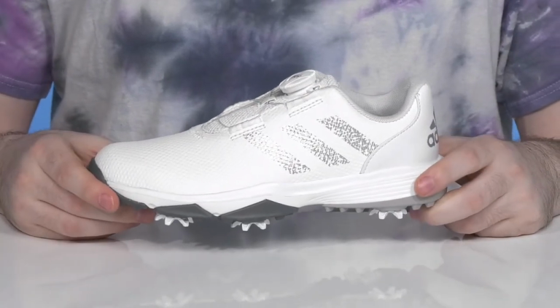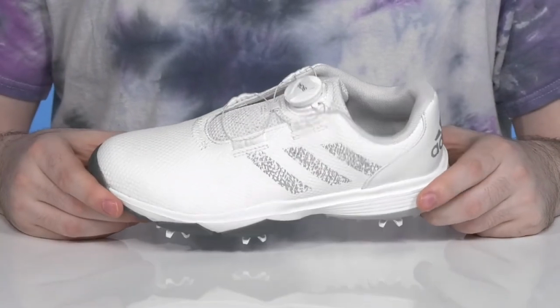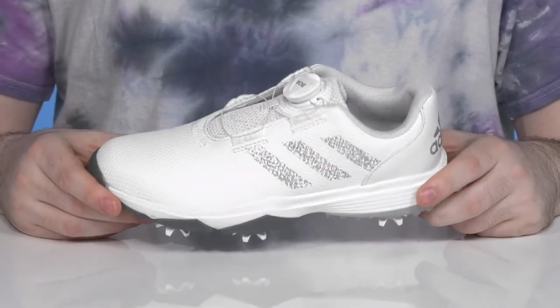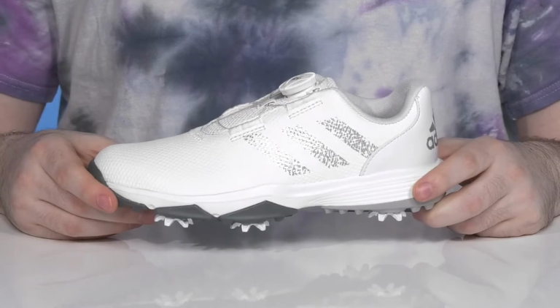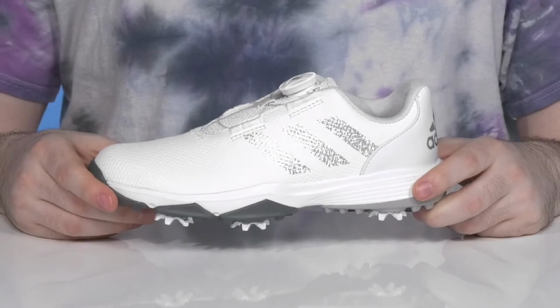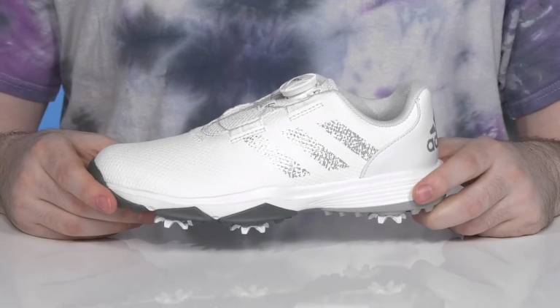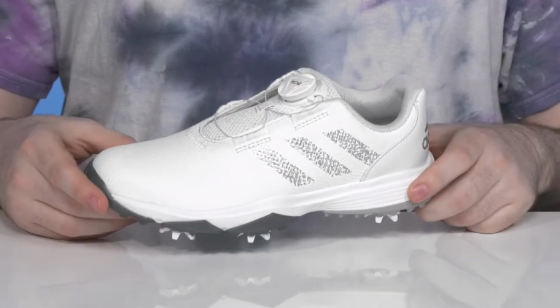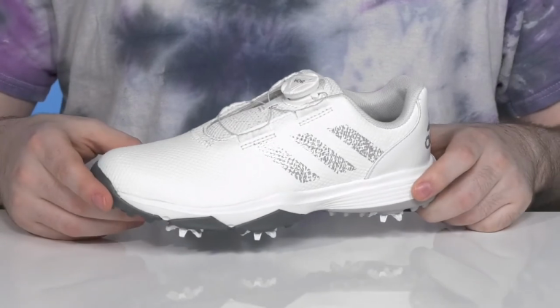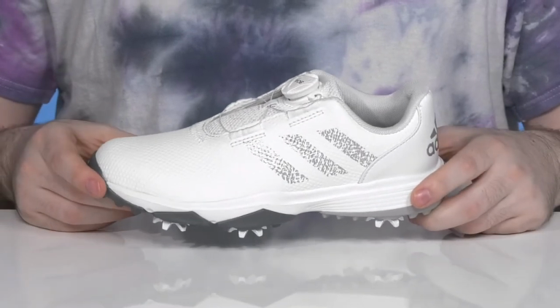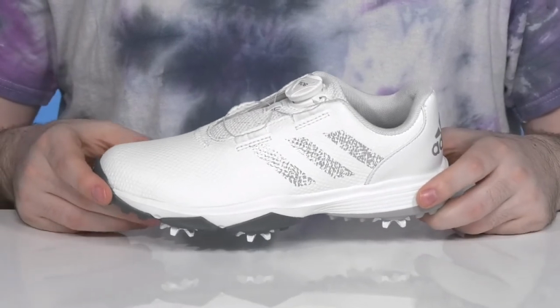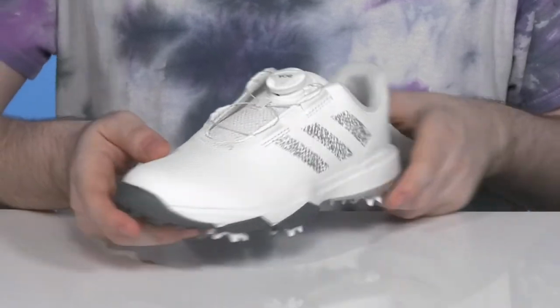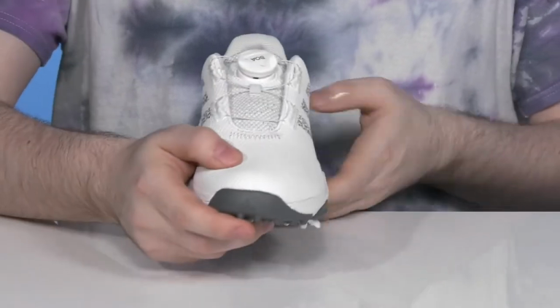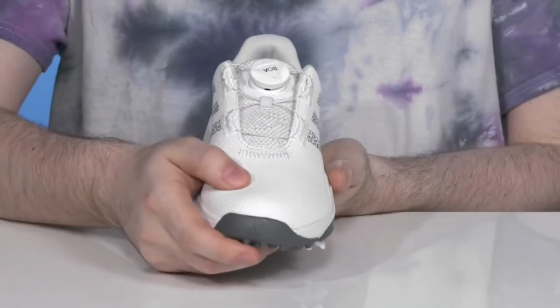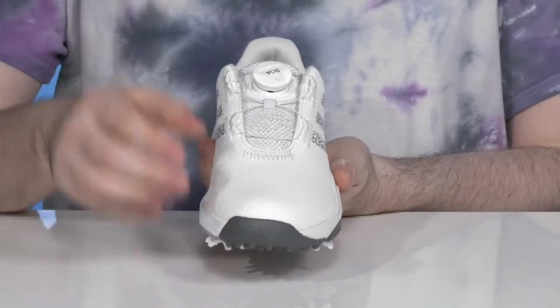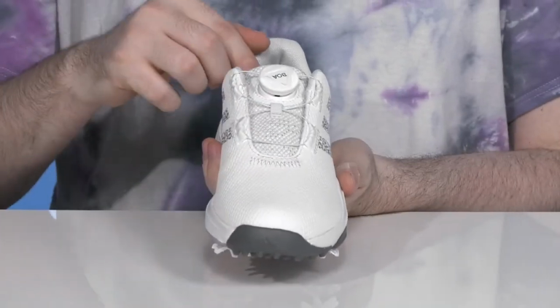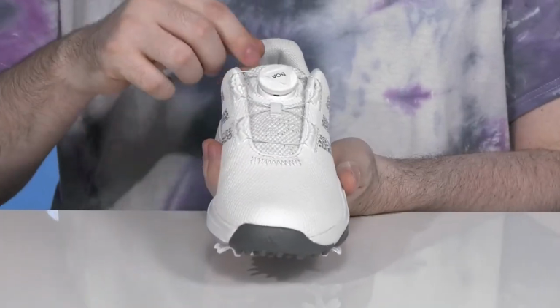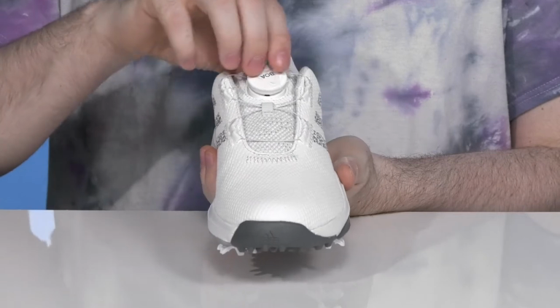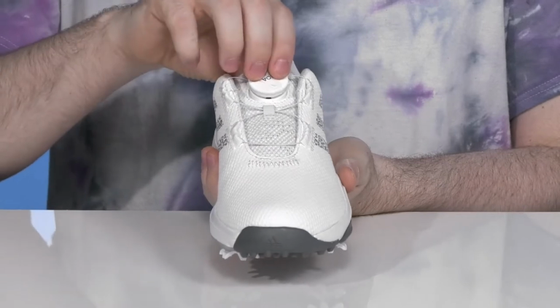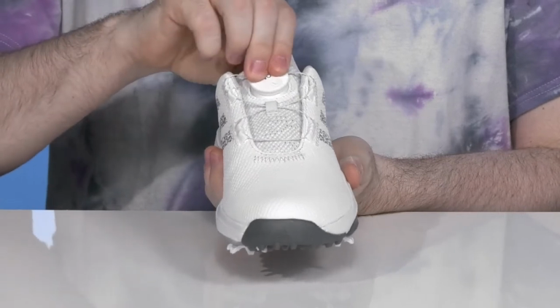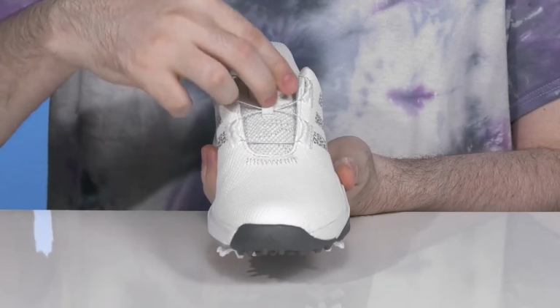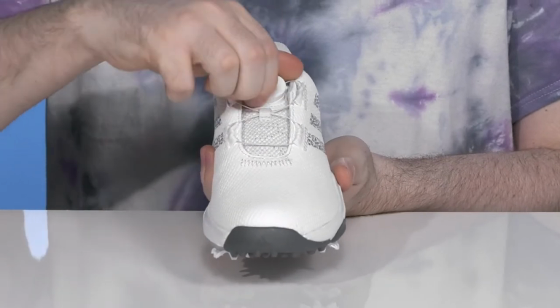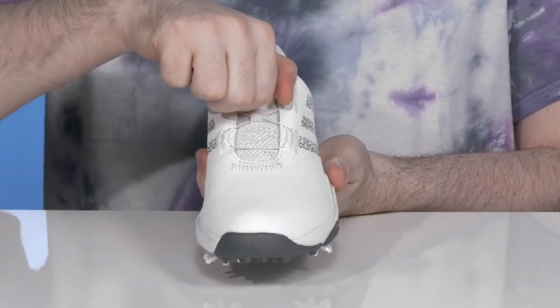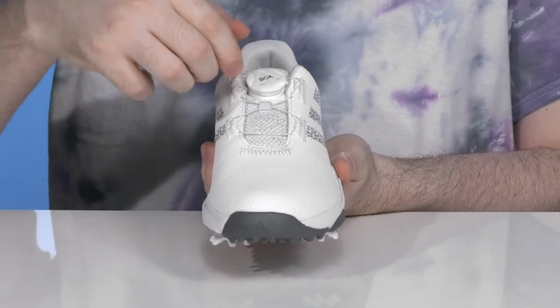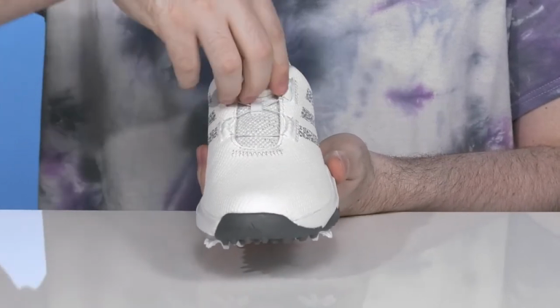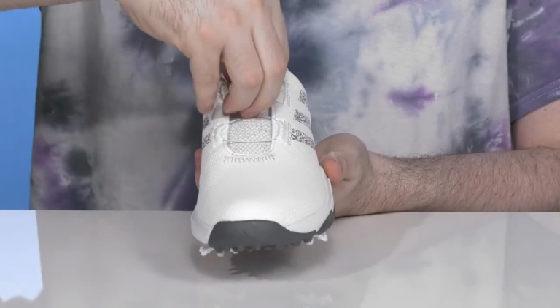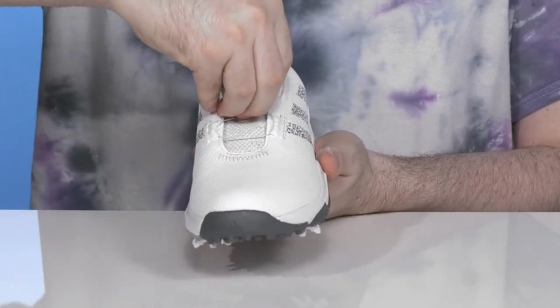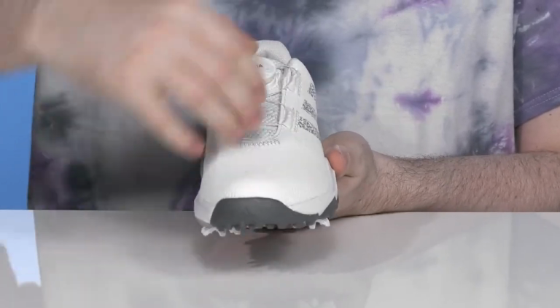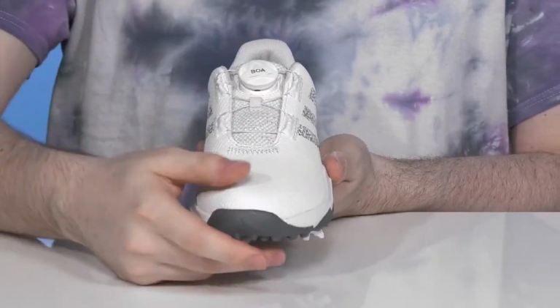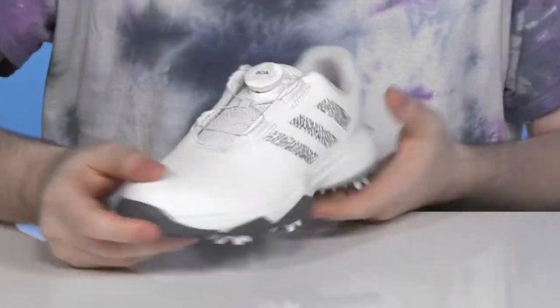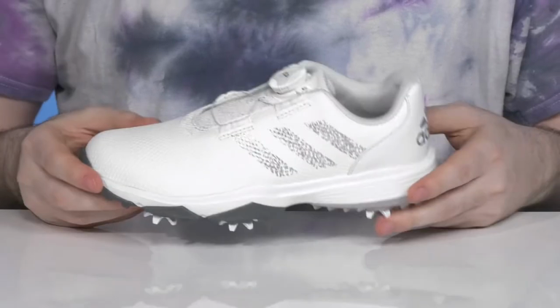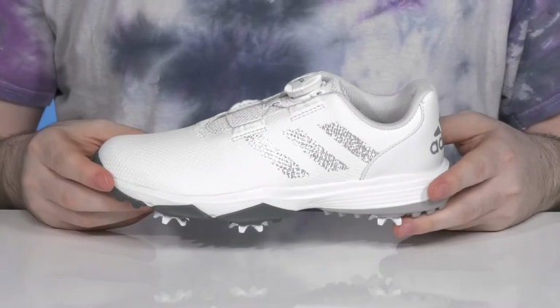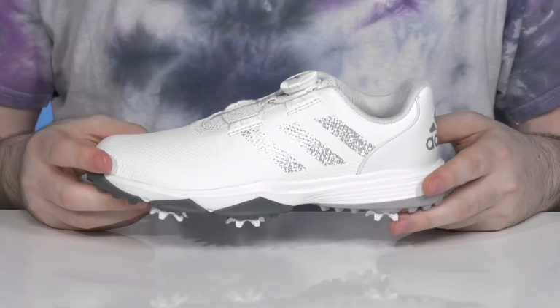It's a BOA system silhouette that's ready to keep it very stable and secure, showing off the little dial at the toe. It can be clicked in and twisted for a tight fit, then pulled out to help release it so they can slip it off pretty easily.